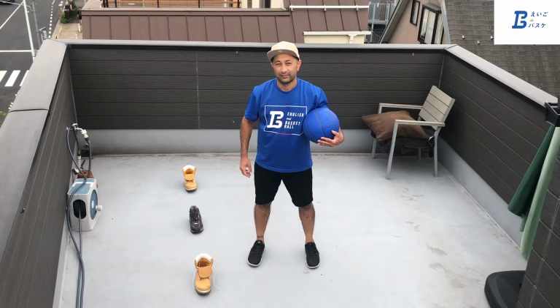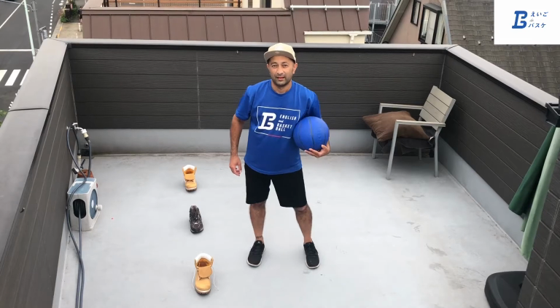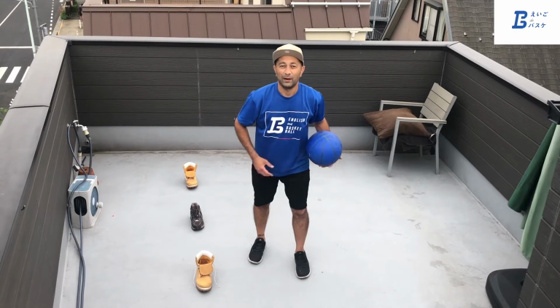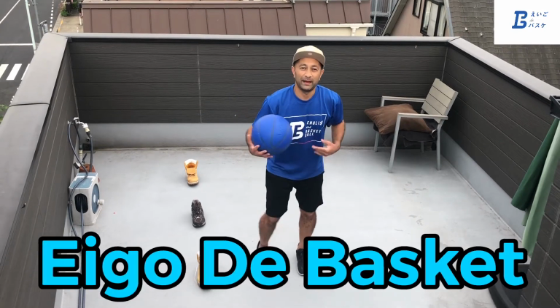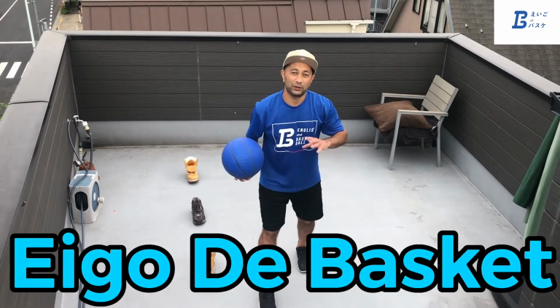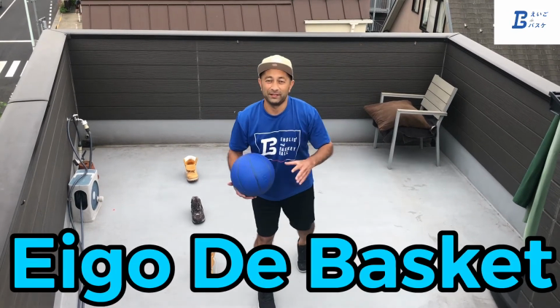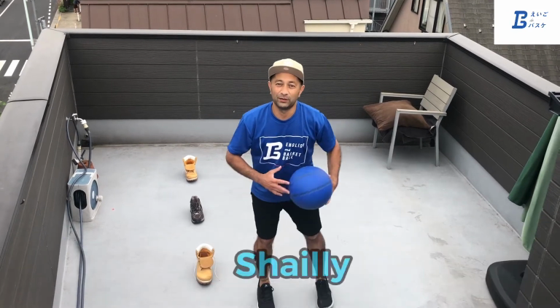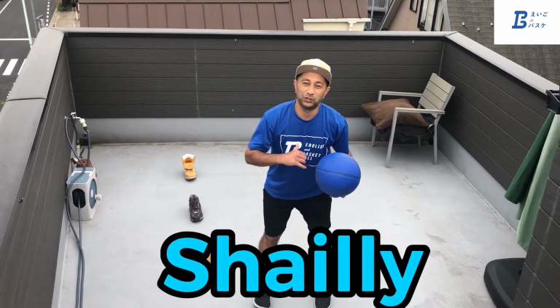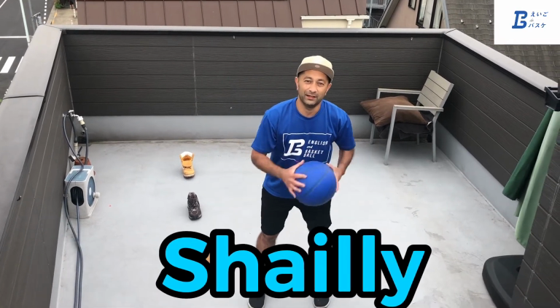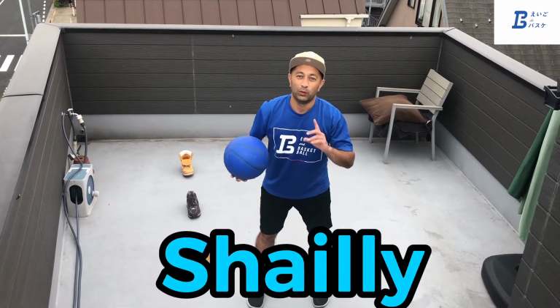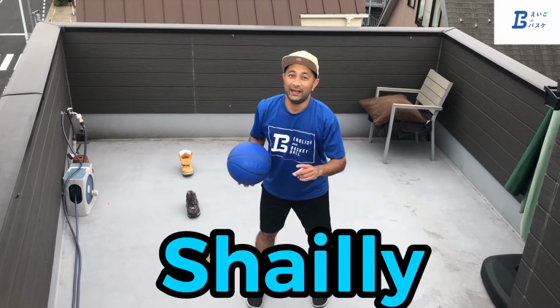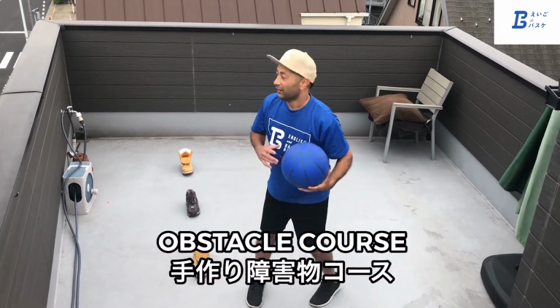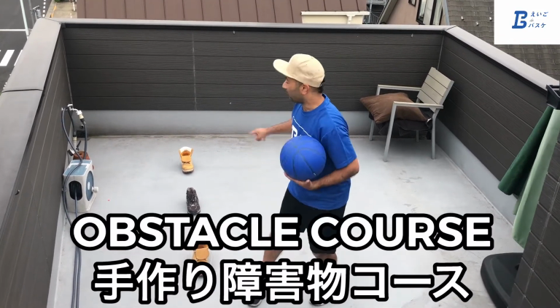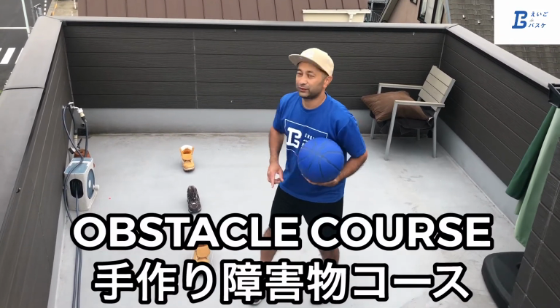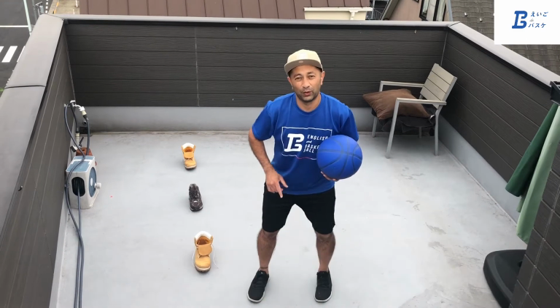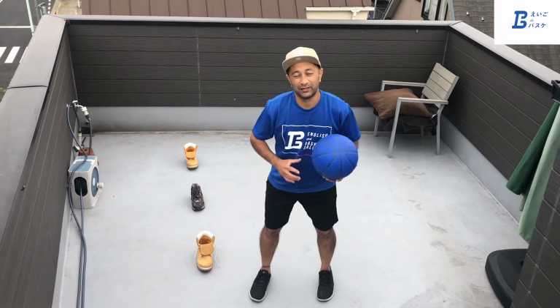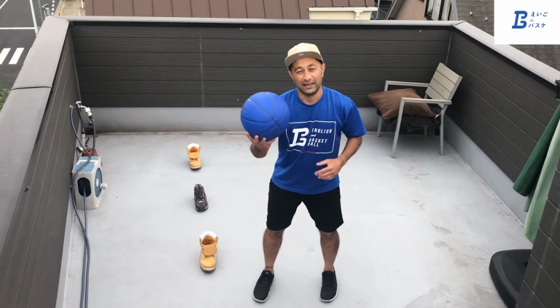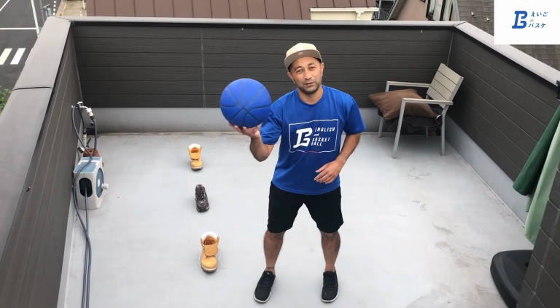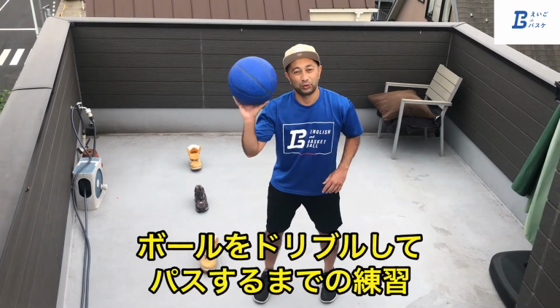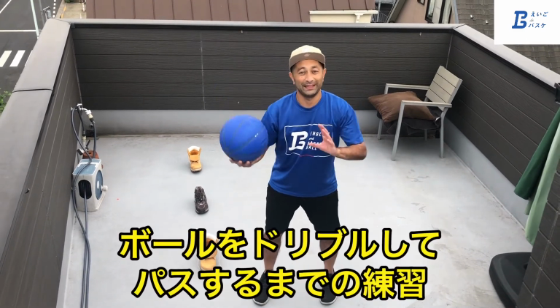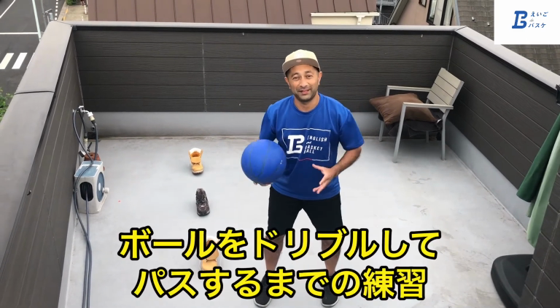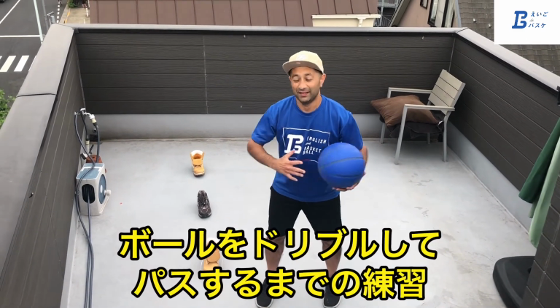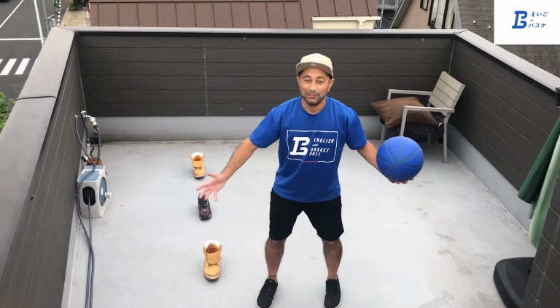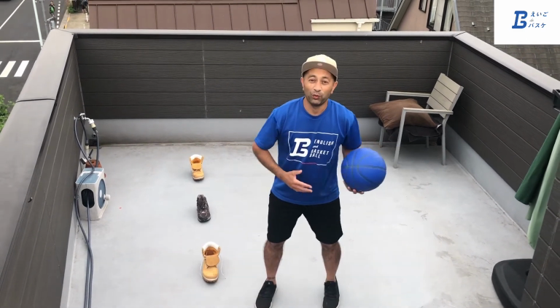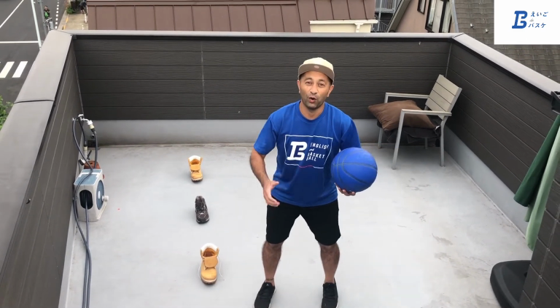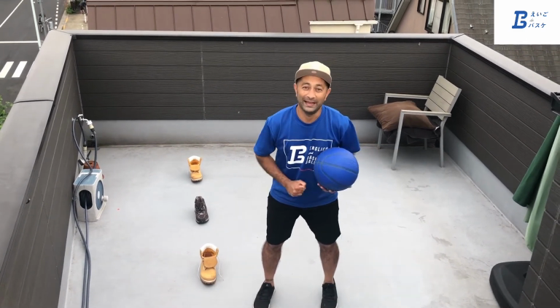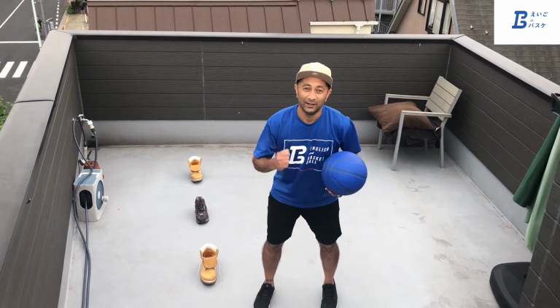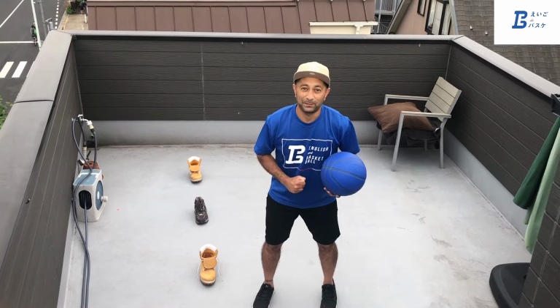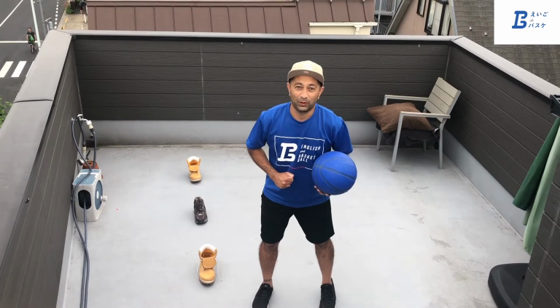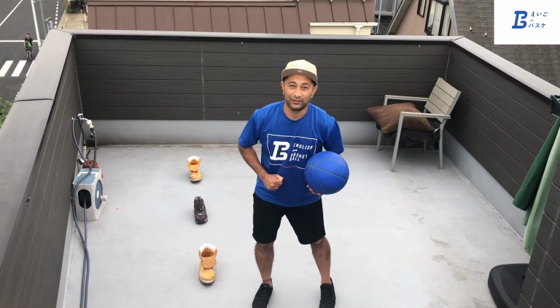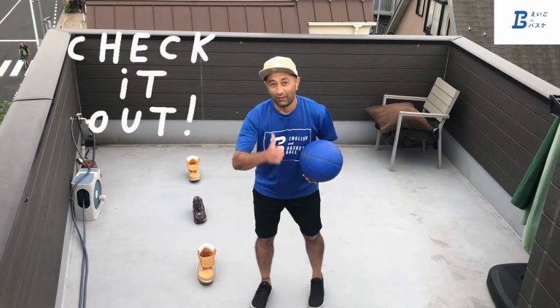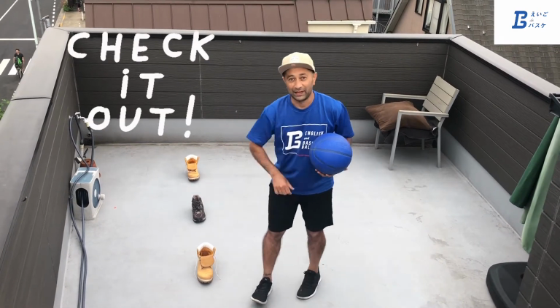Welcome back to Ago the Basket videos. Coach Shelley here with an obstacle course. Today we're going to do some dribbling and passing in my own homemade obstacle course. Check it out.